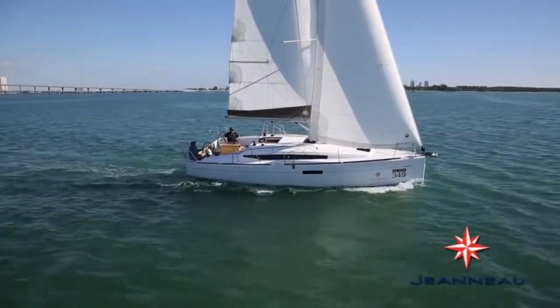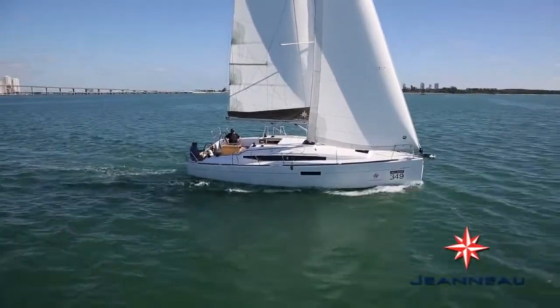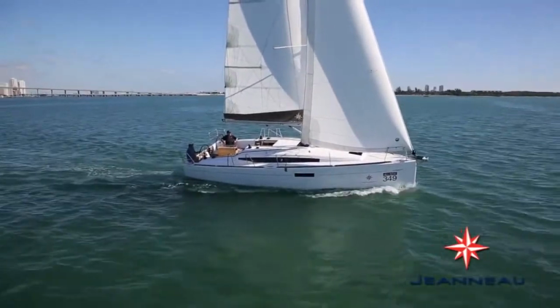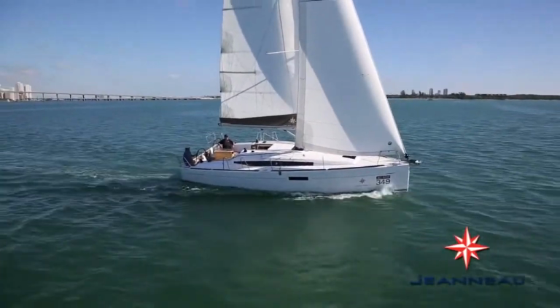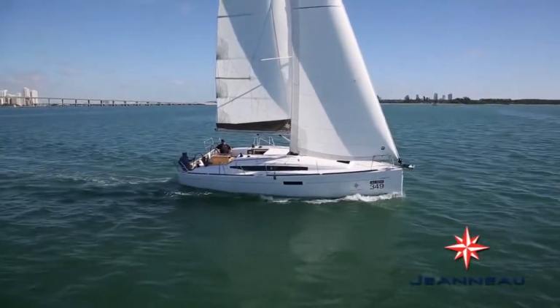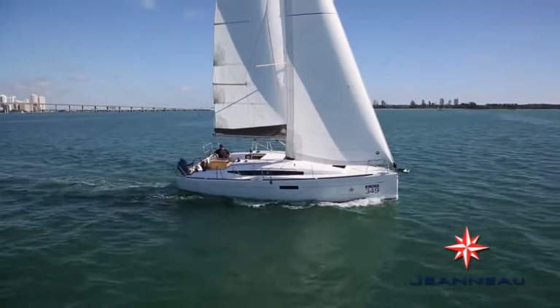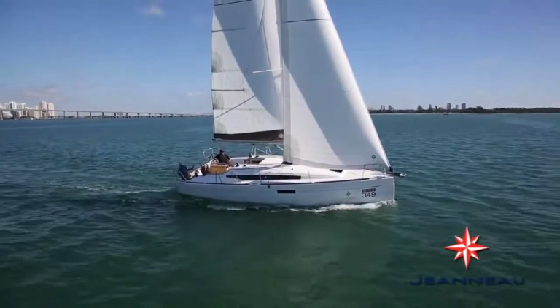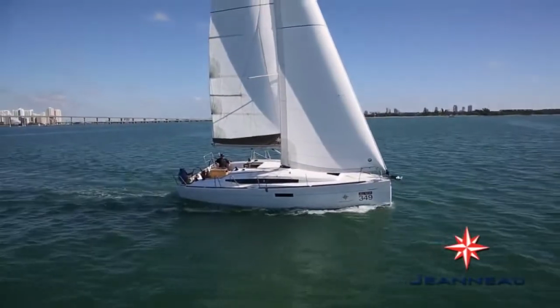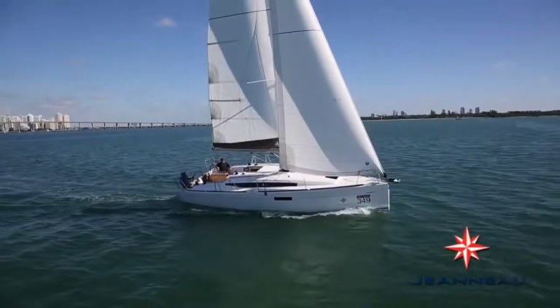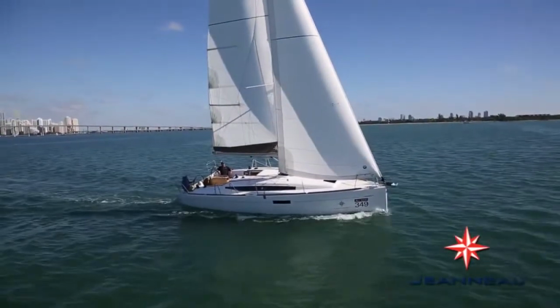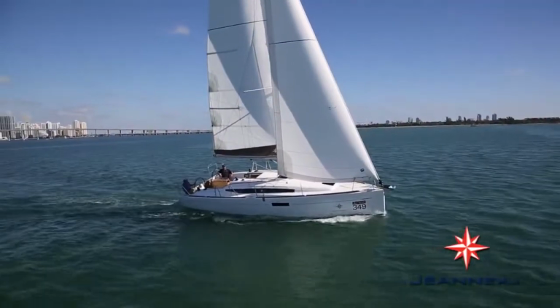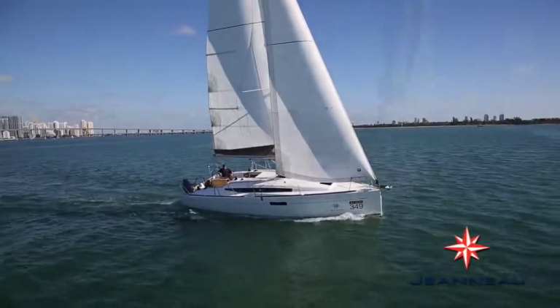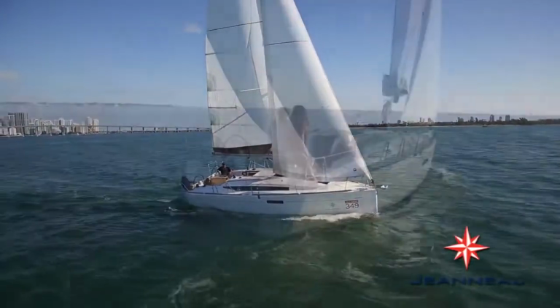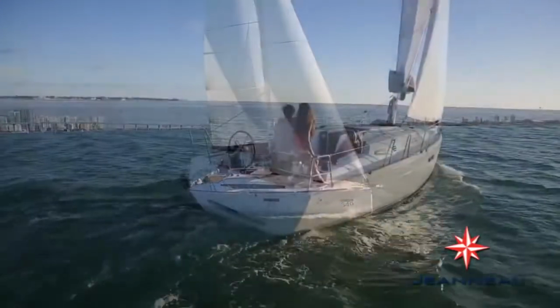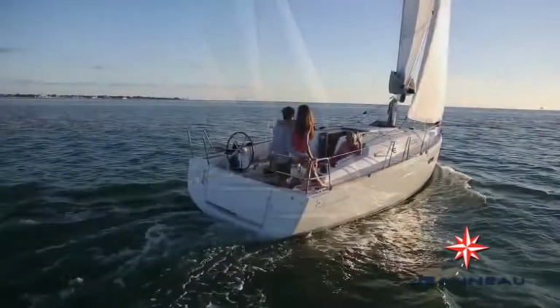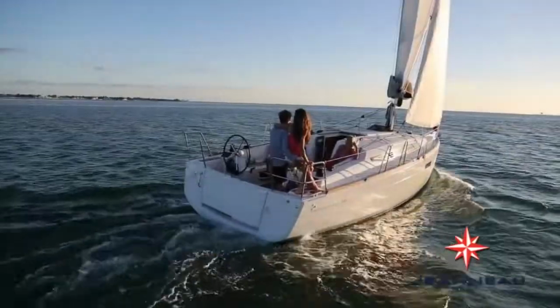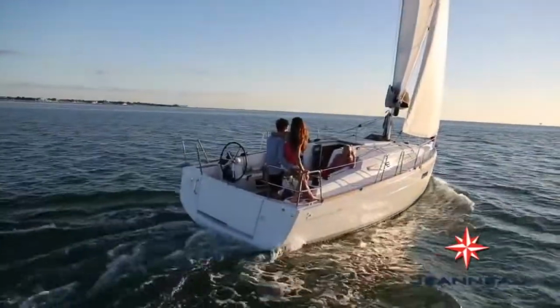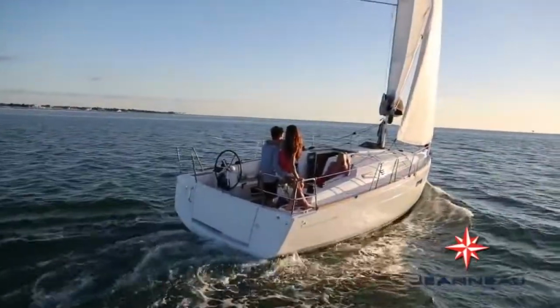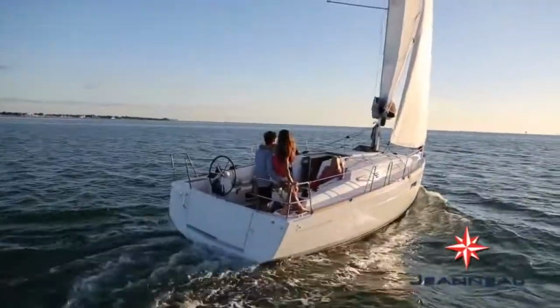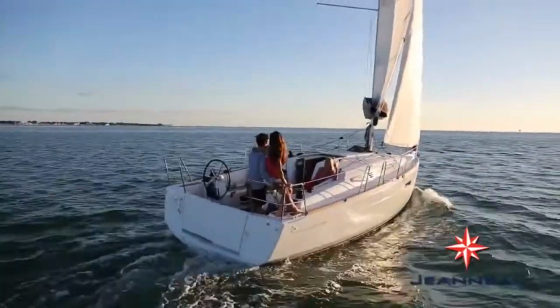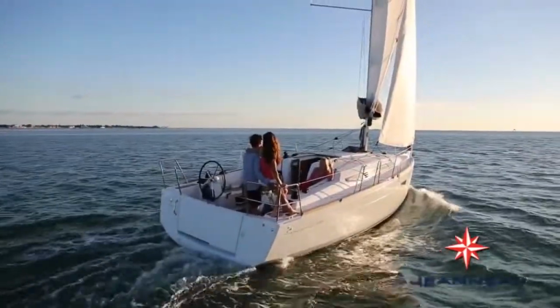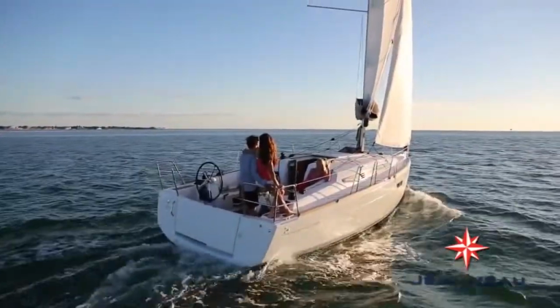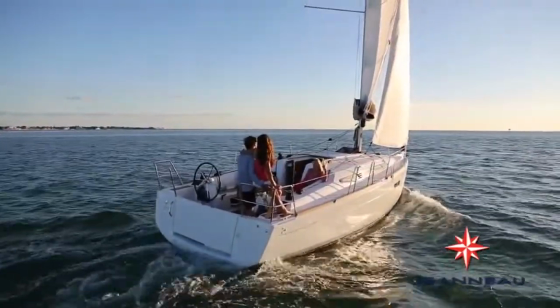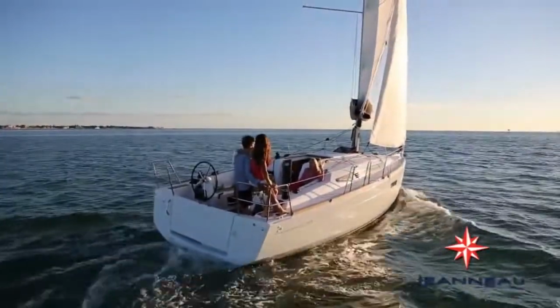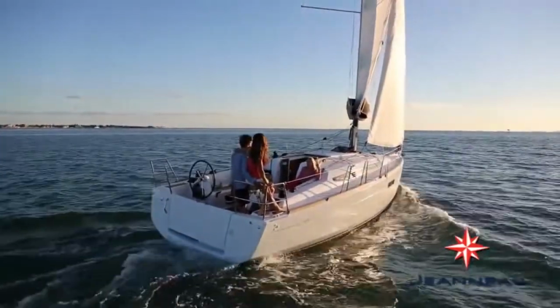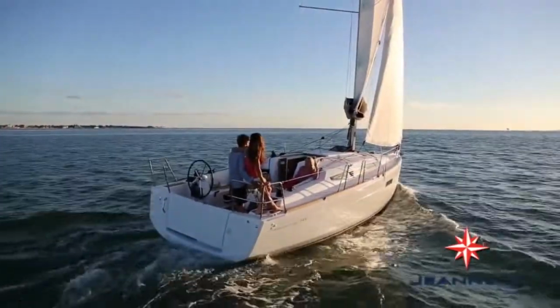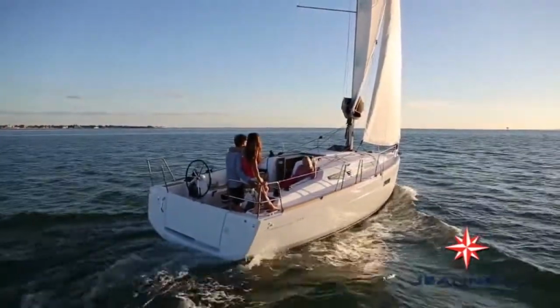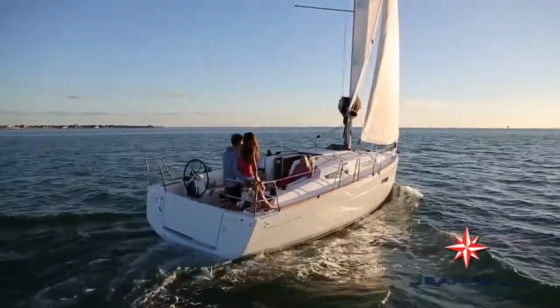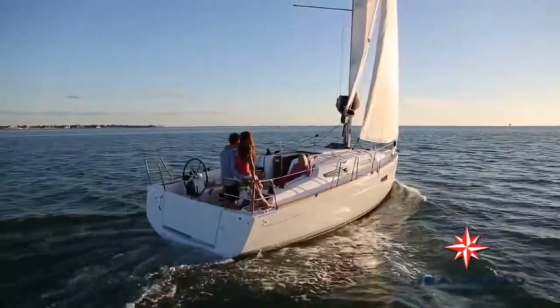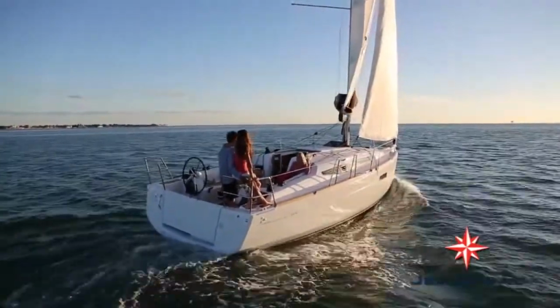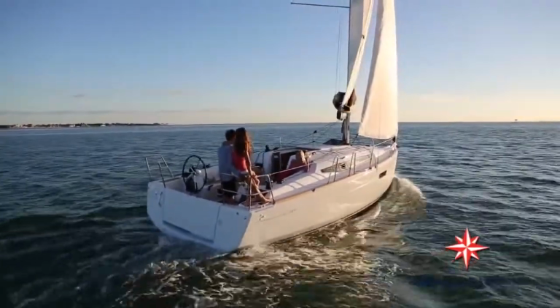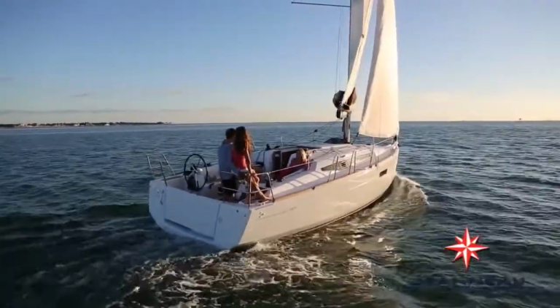Of all the sailboats that were shown in Miami — monohulls over 30 feet — the Sun Odyssey 349 was noted by numerous people as their favorite boat.